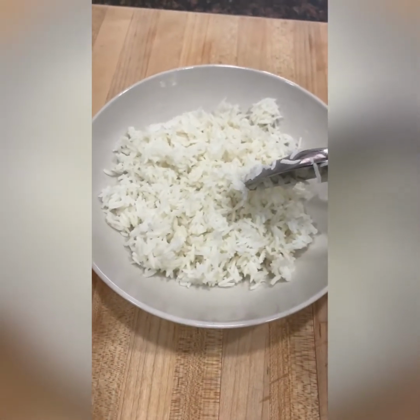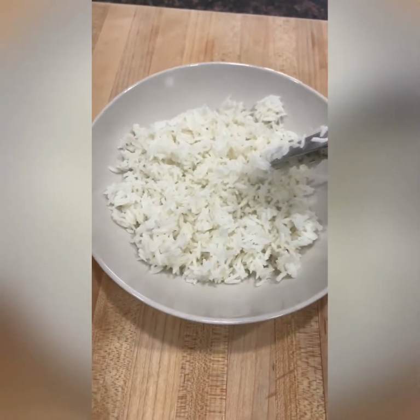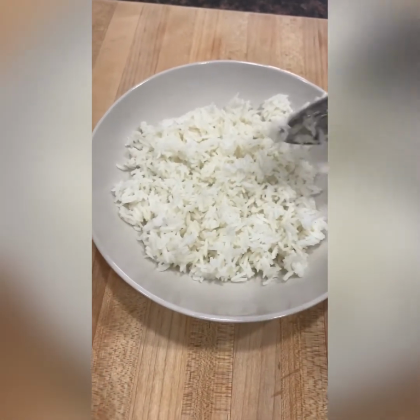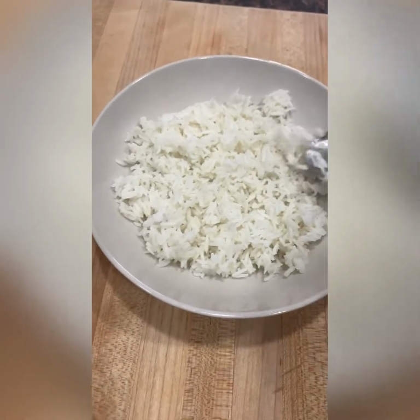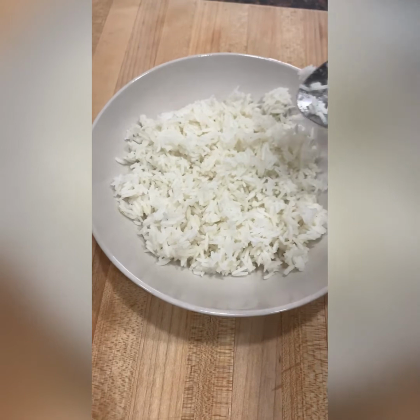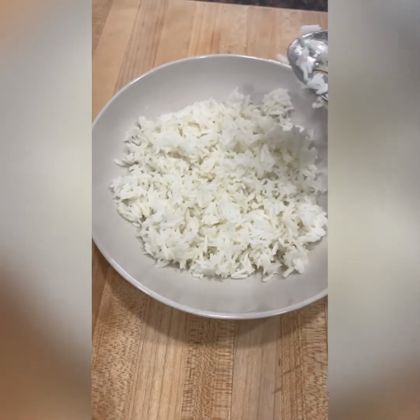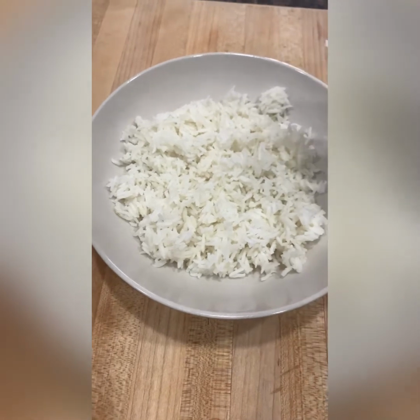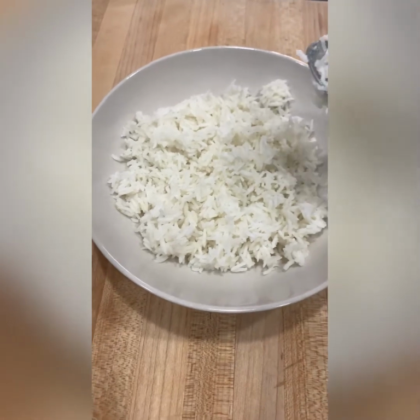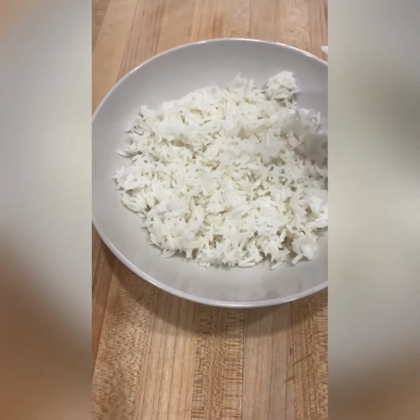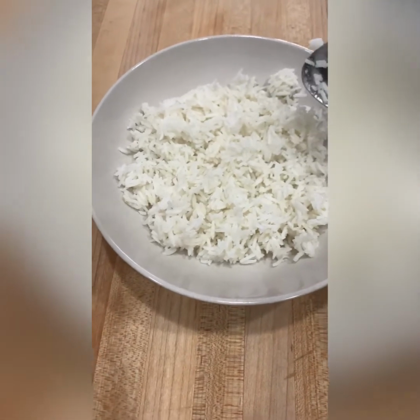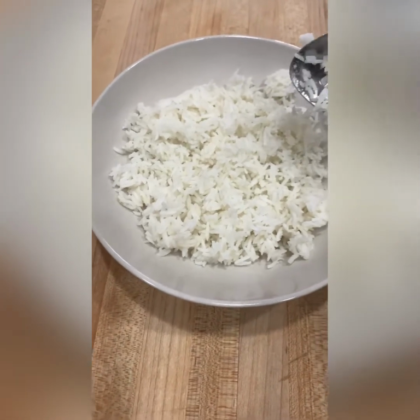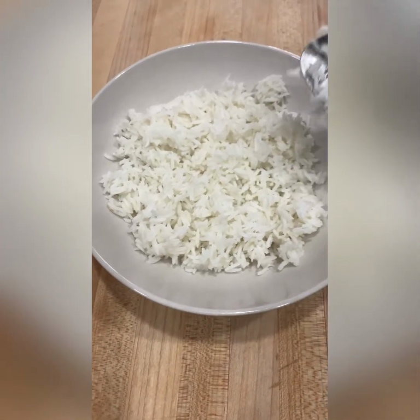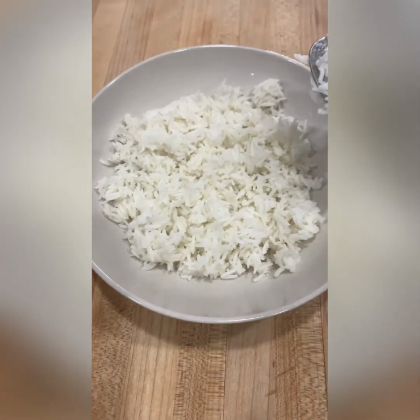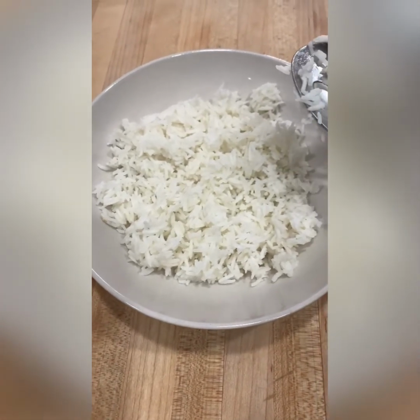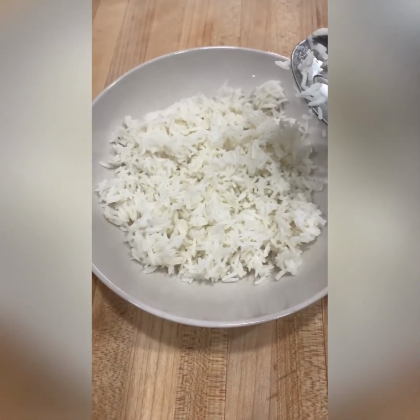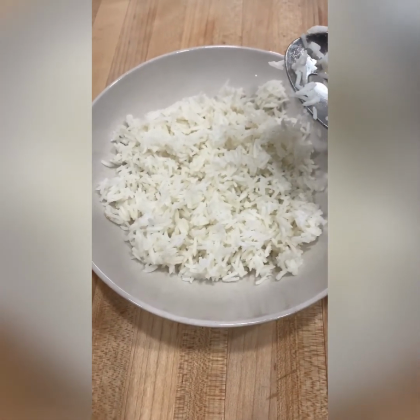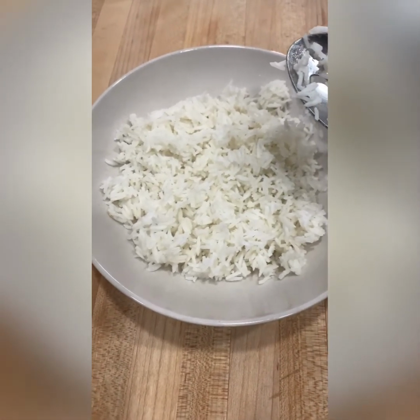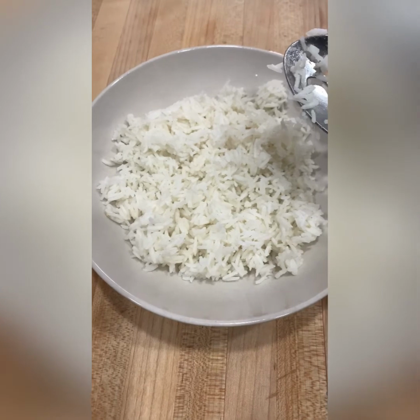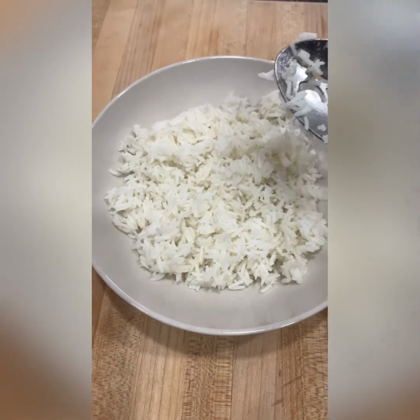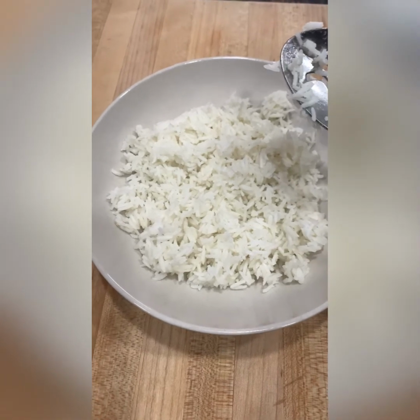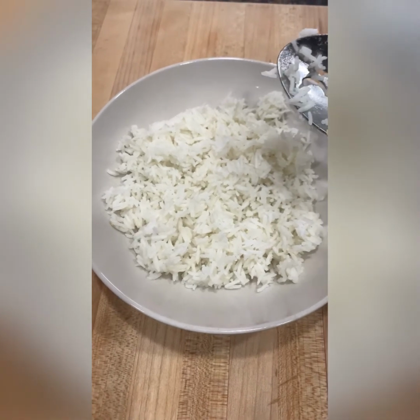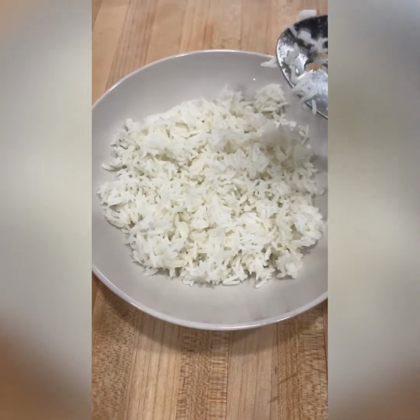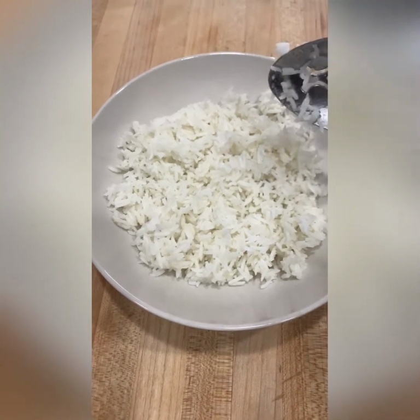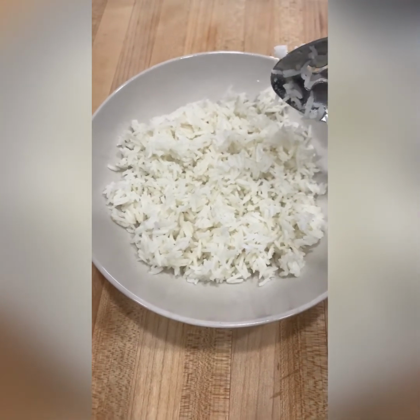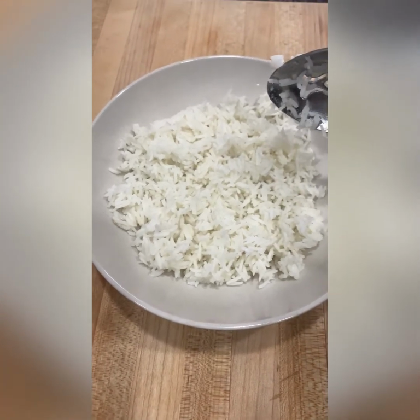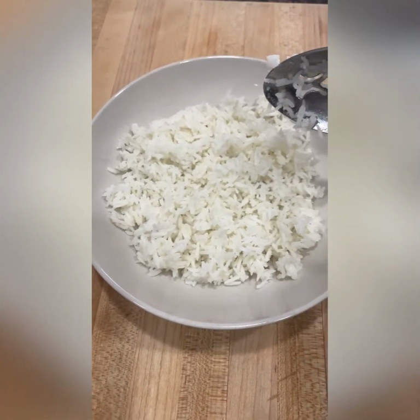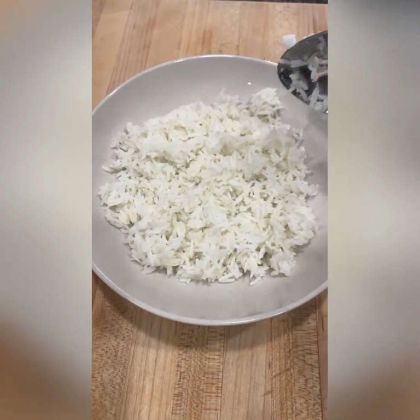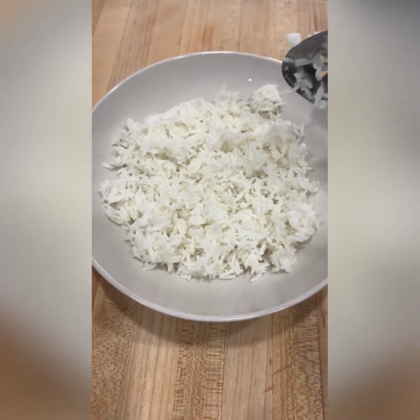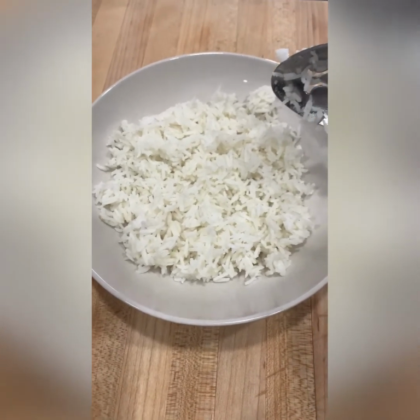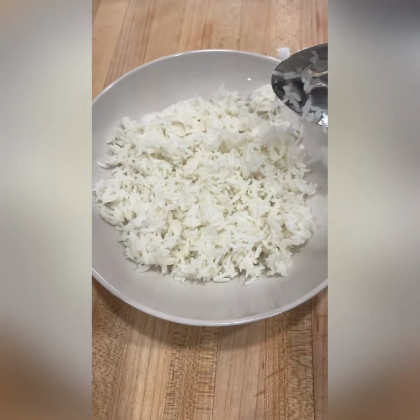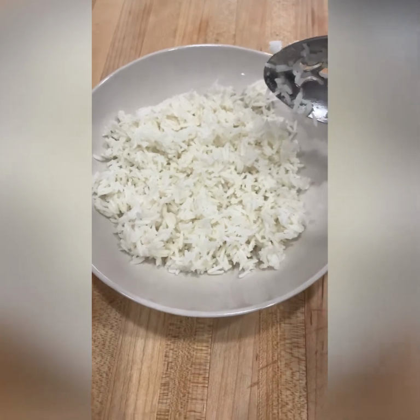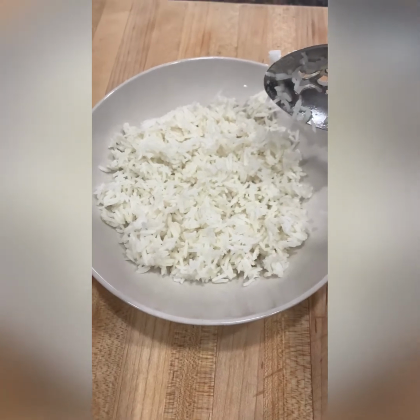We can top this with our favorite fake out takeout meals at home like orange chicken, Szechwan beef, Mongolian beef, sesame chicken — whatever you choose to serve with this sticky rice is going to be delicious.